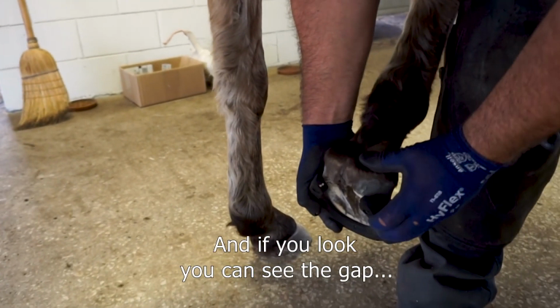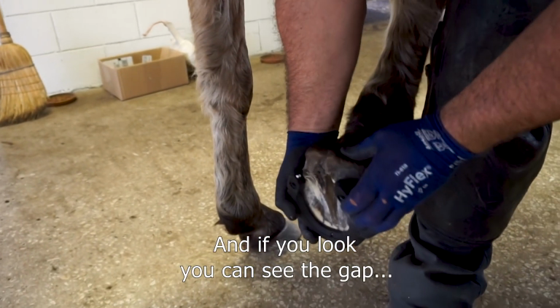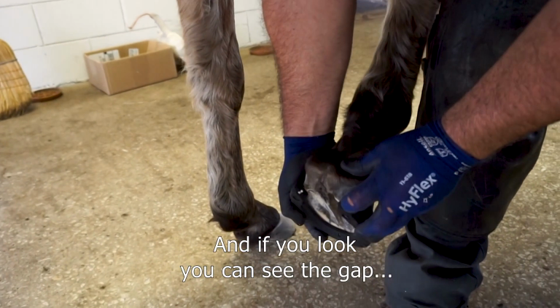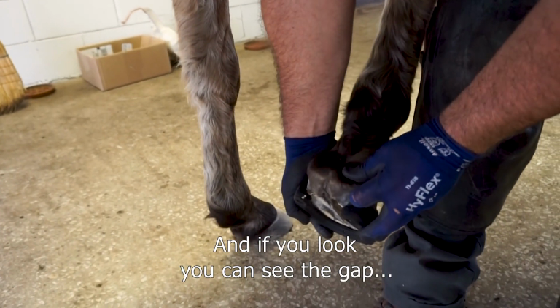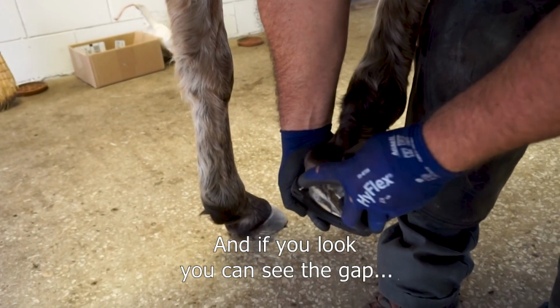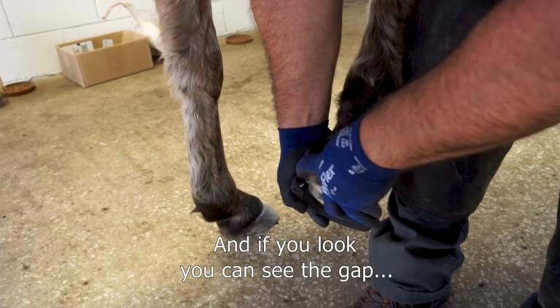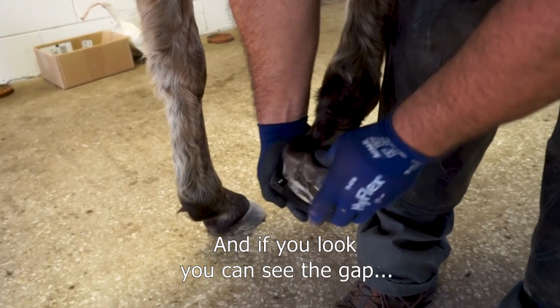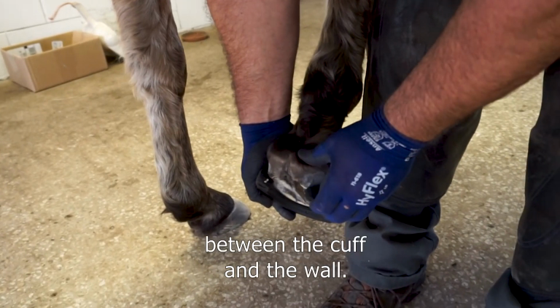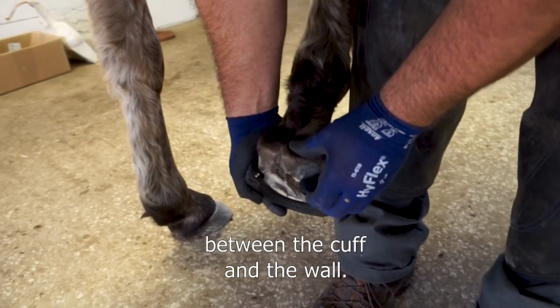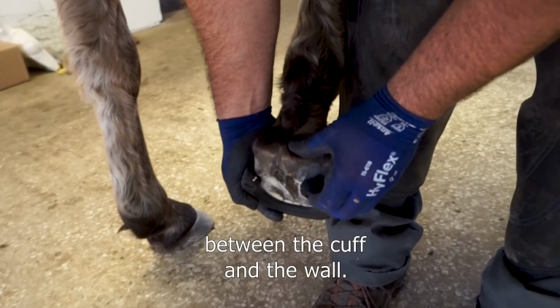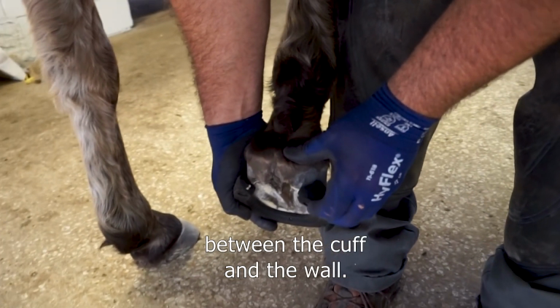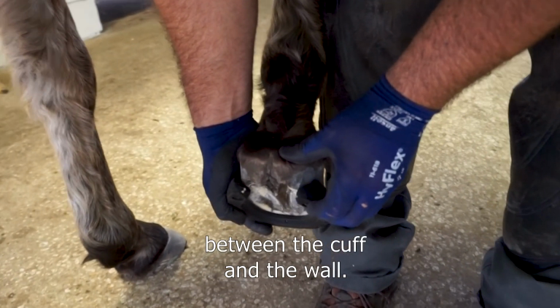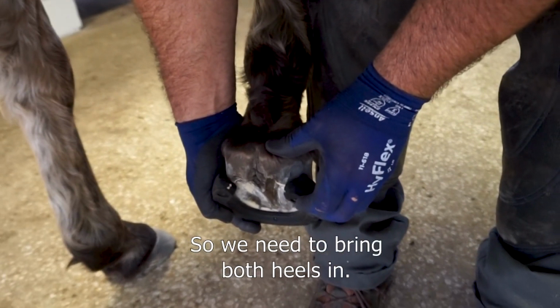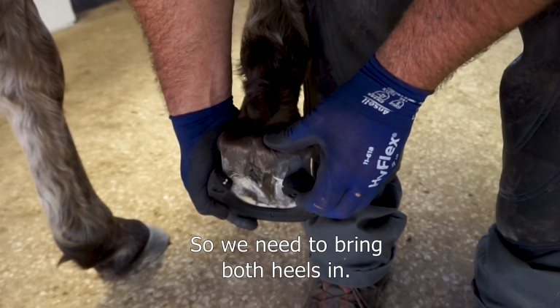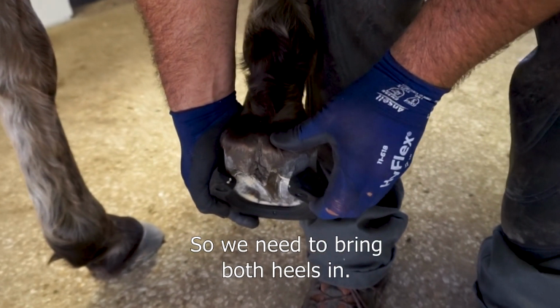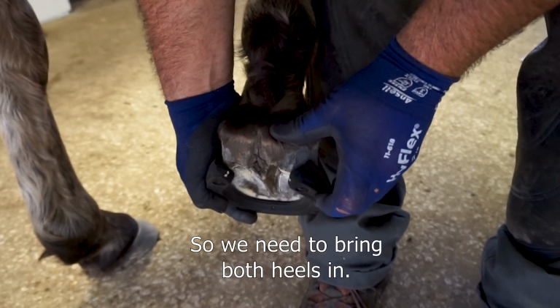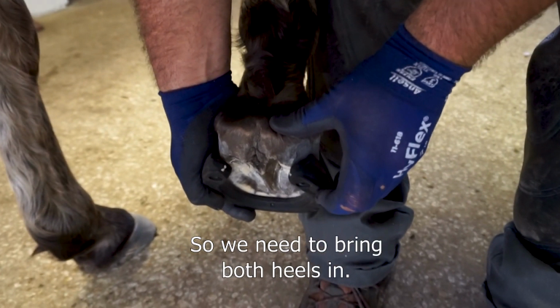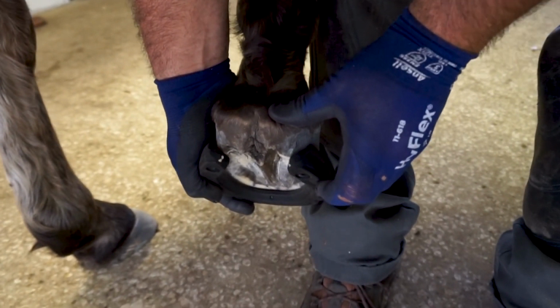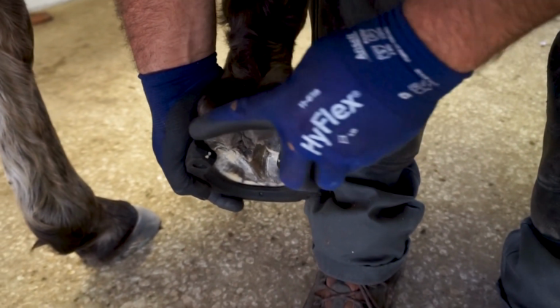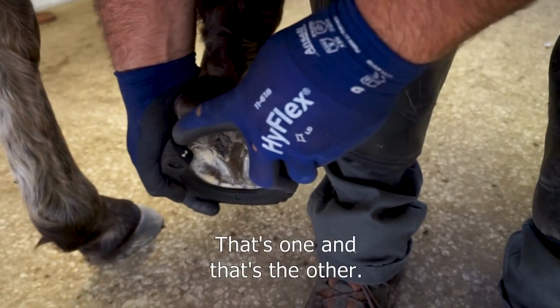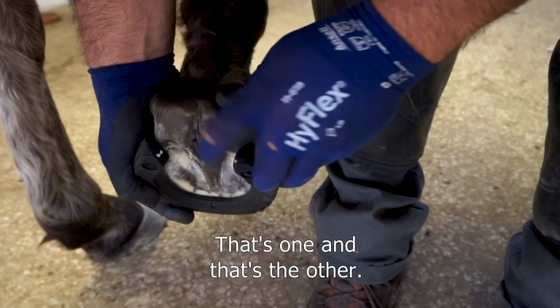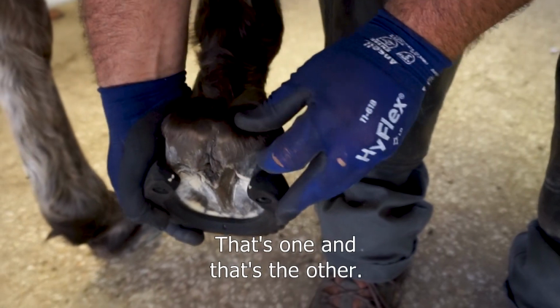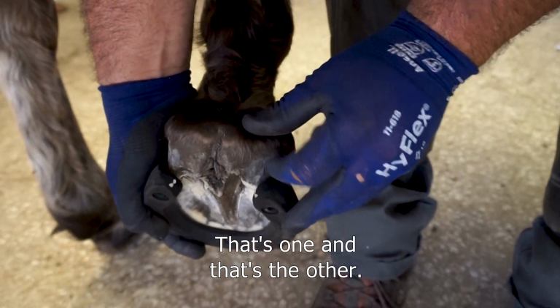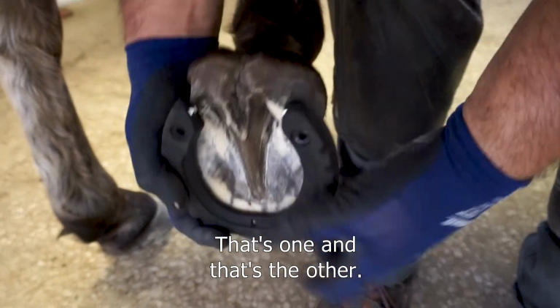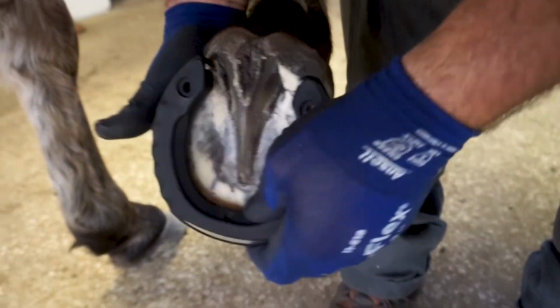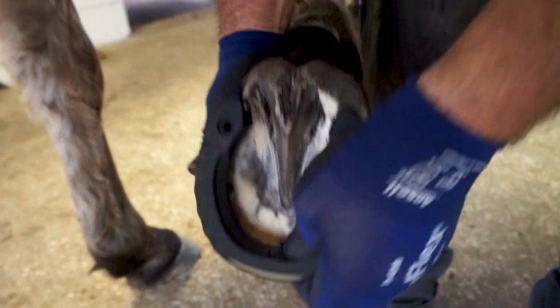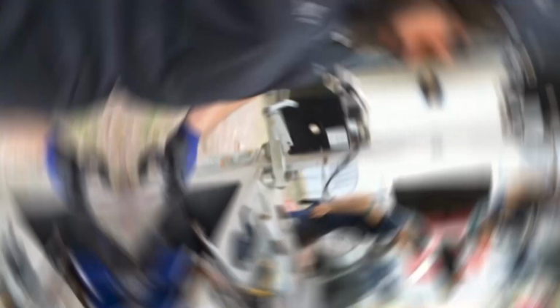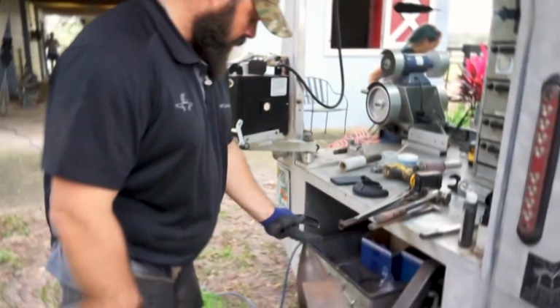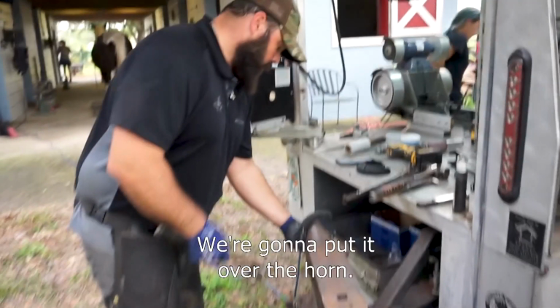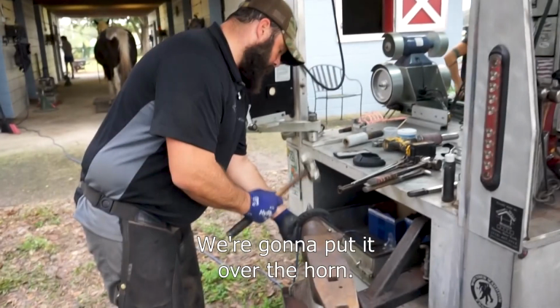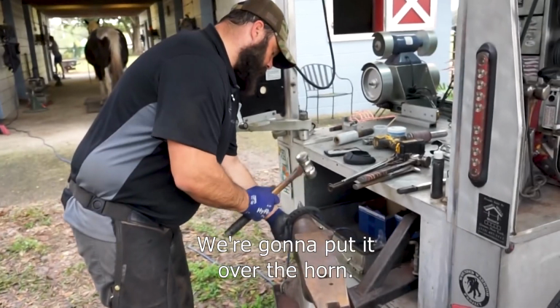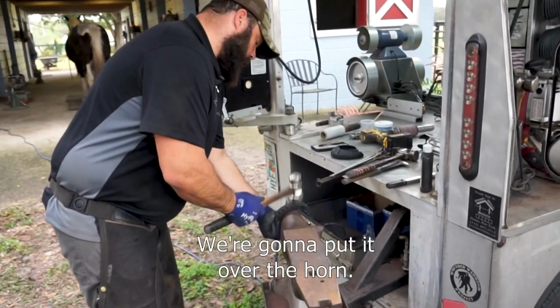If you look, you can see the gap between the cuff and the wall, so we need to bring both heels in — that's one, that's the other. We're going to put it over the horn.